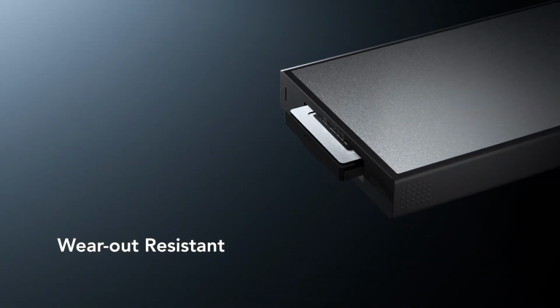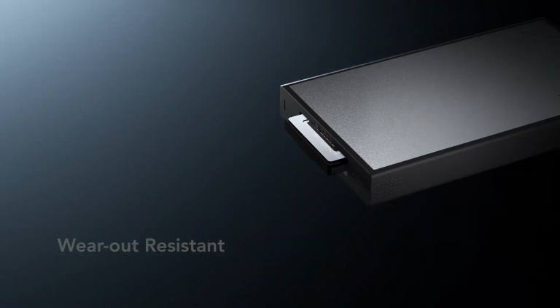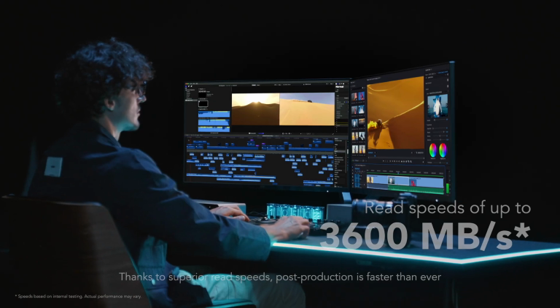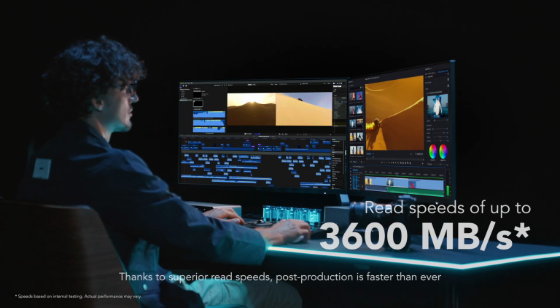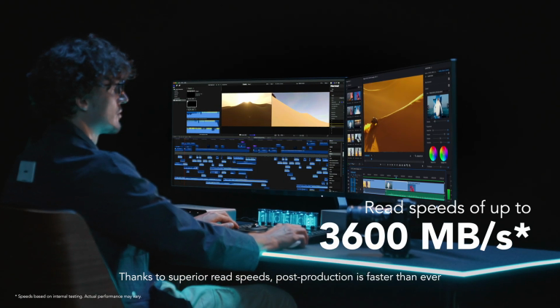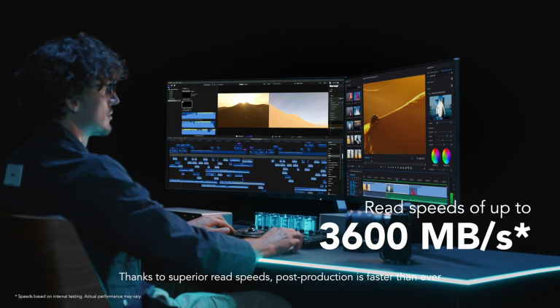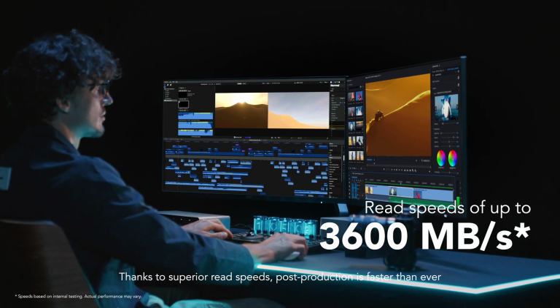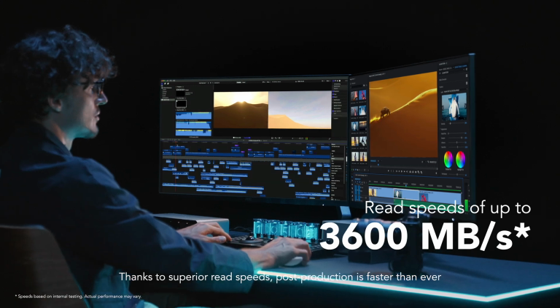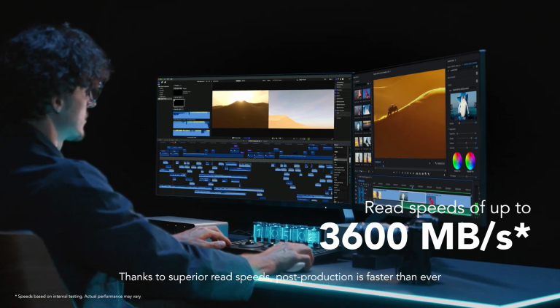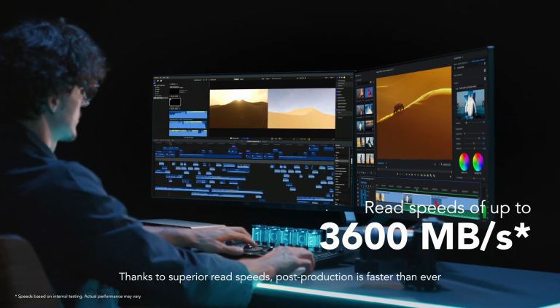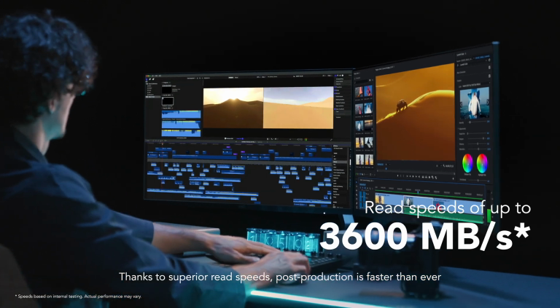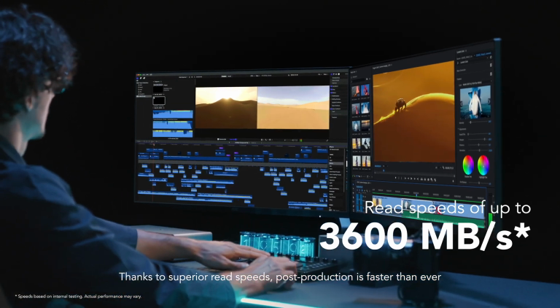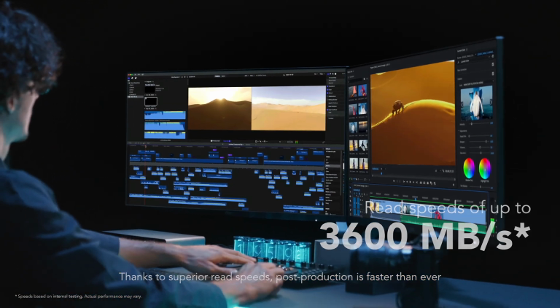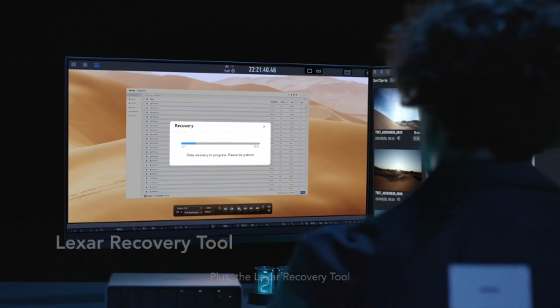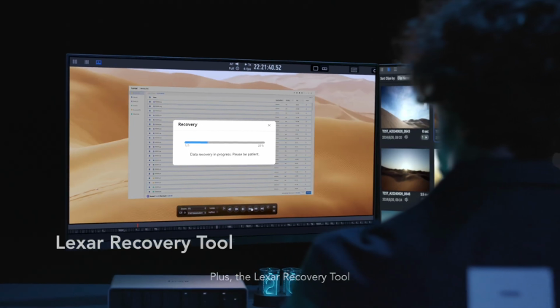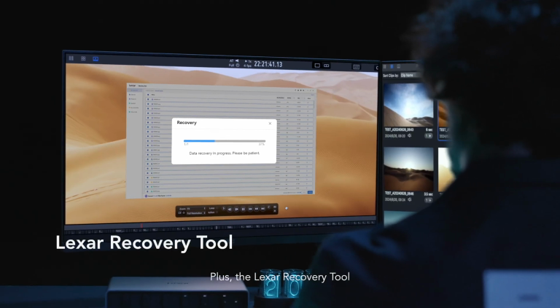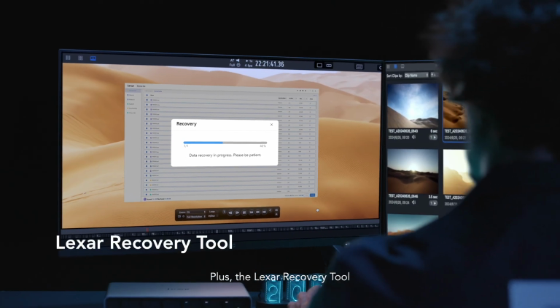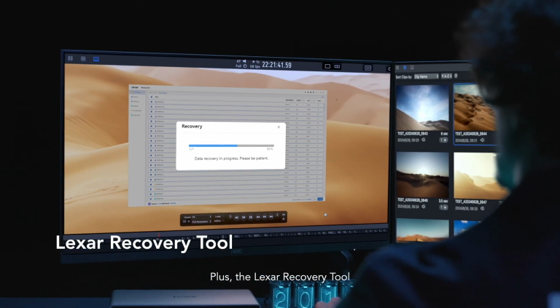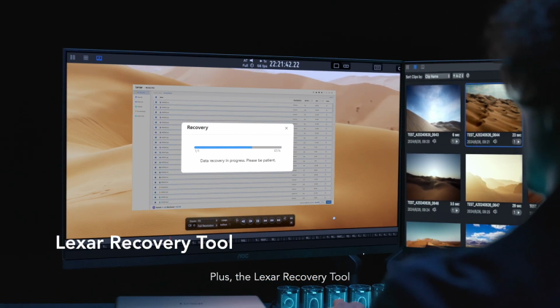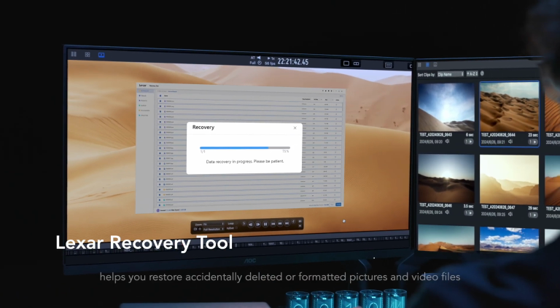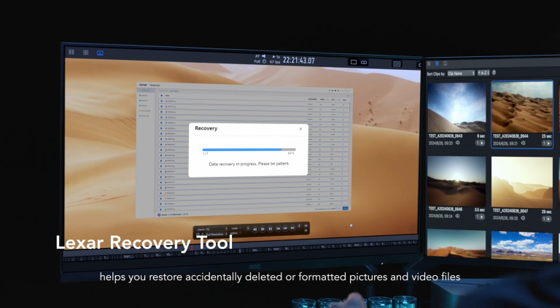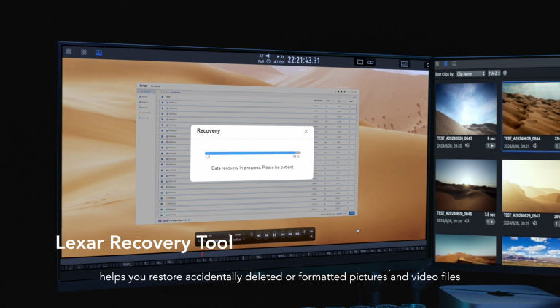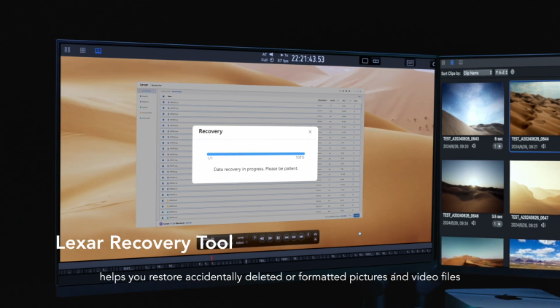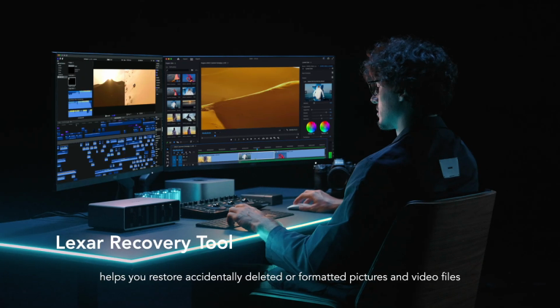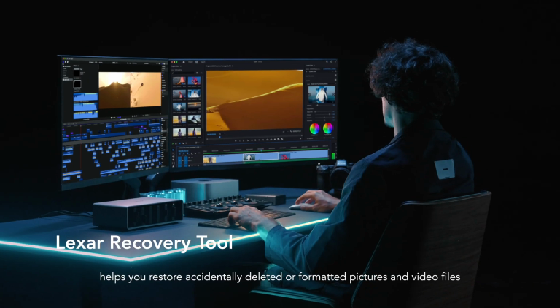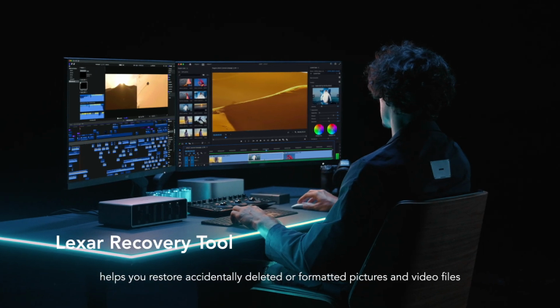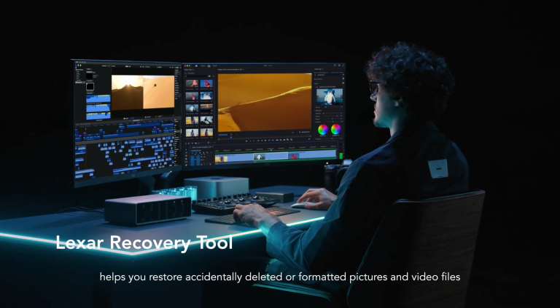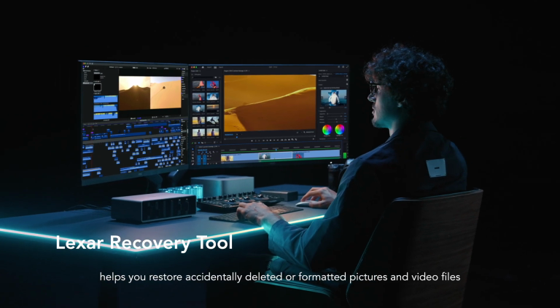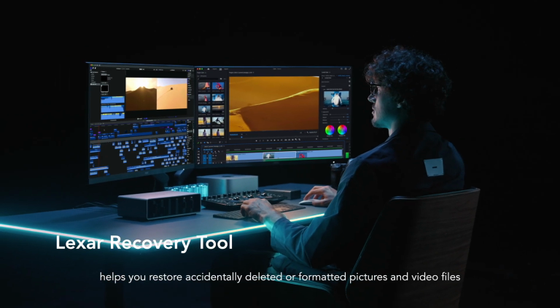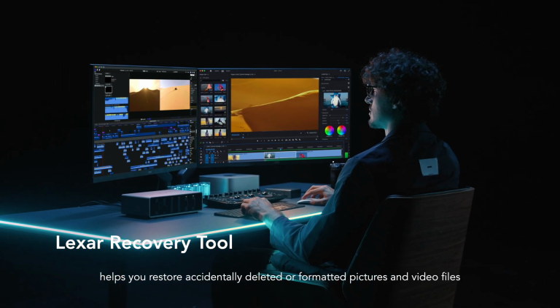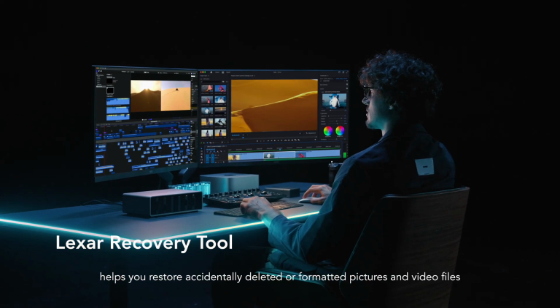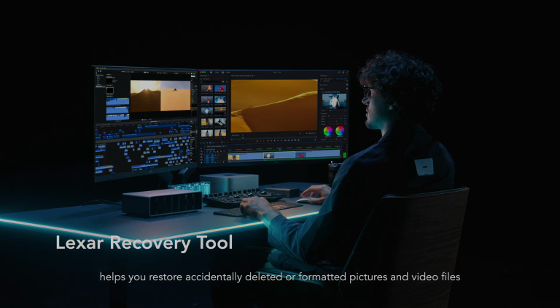Thanks to superior read speeds, post-production is faster than ever. Plus, the Lexar recovery tool helps you restore accidentally deleted or formatted pictures and video files.